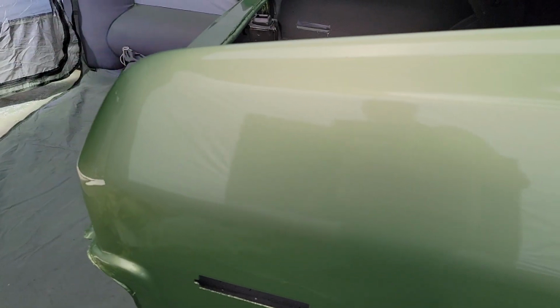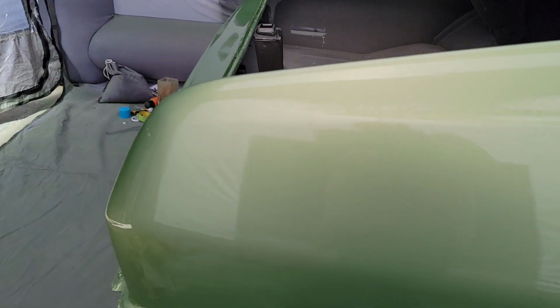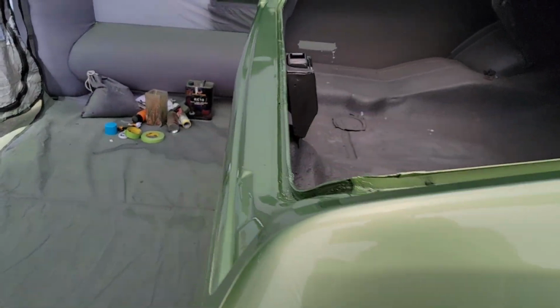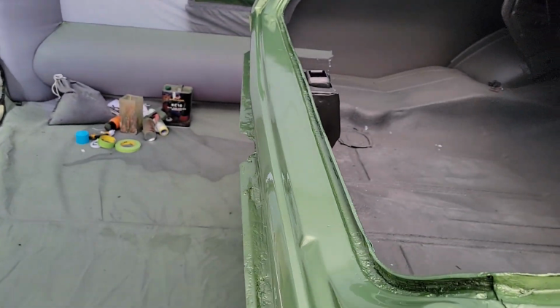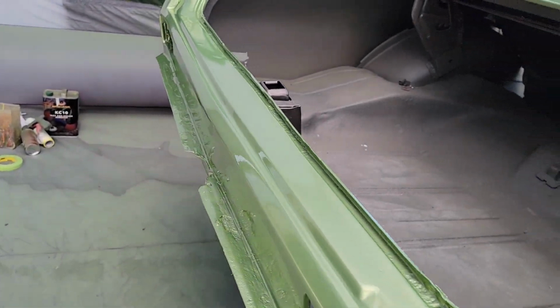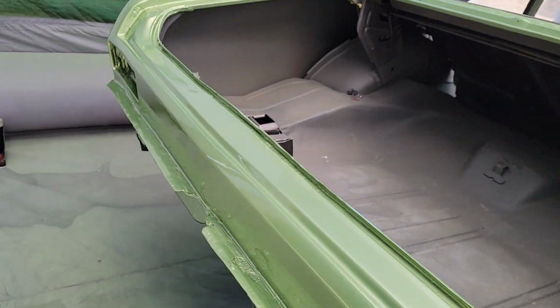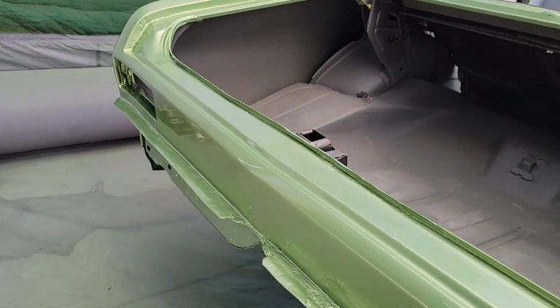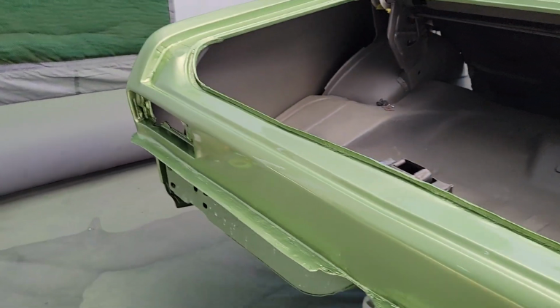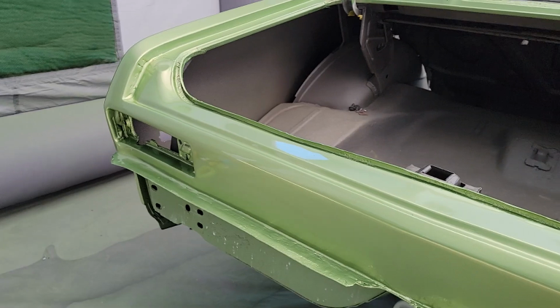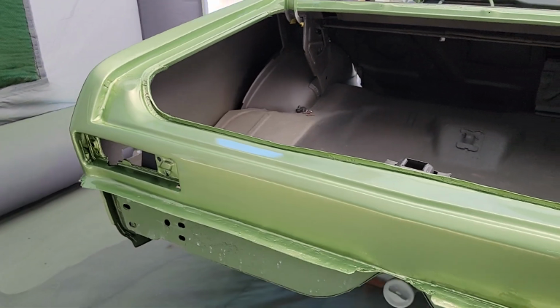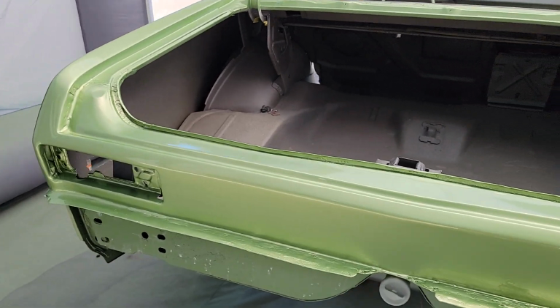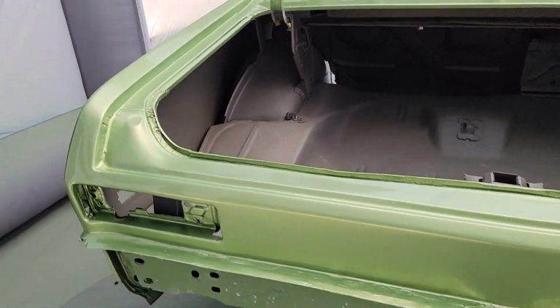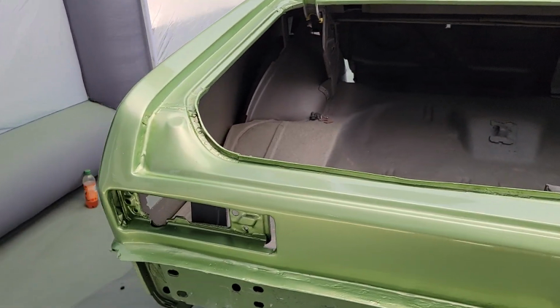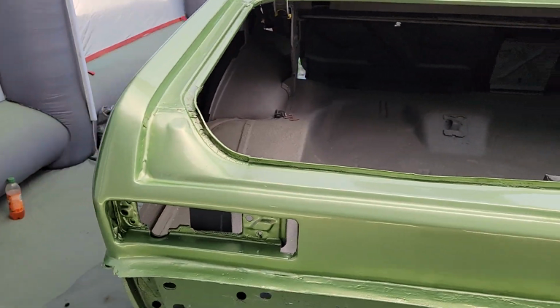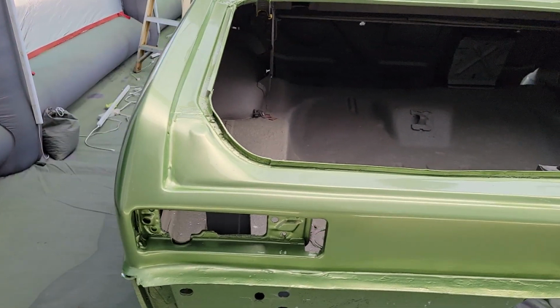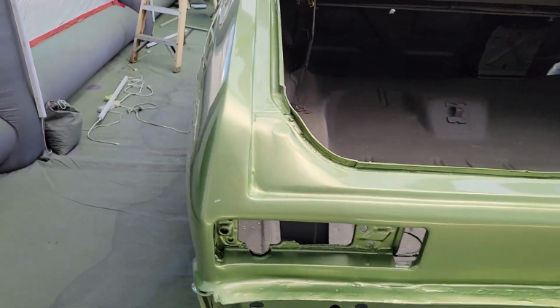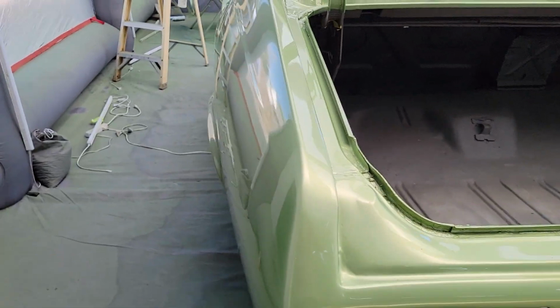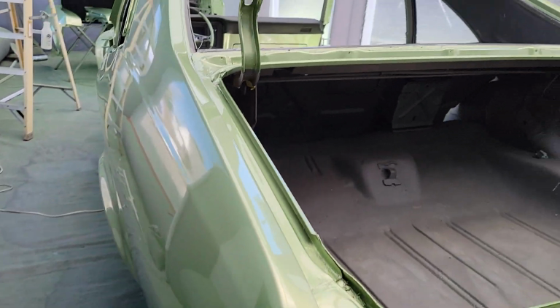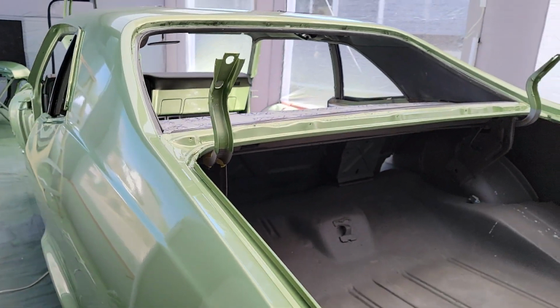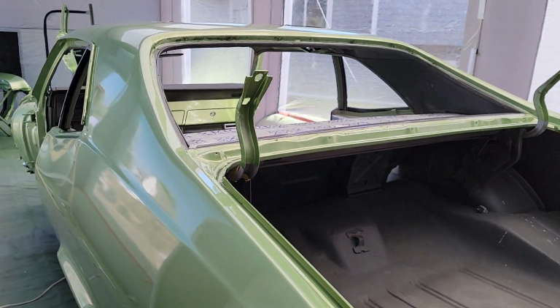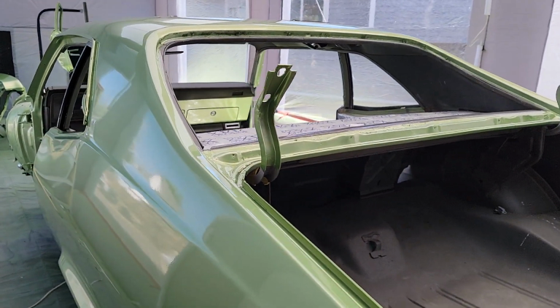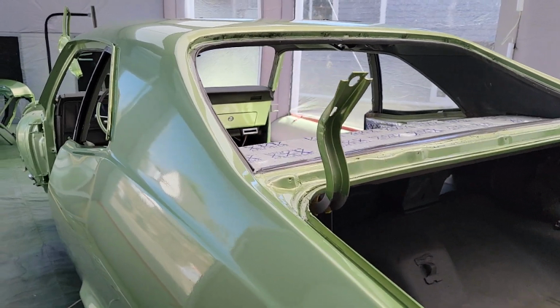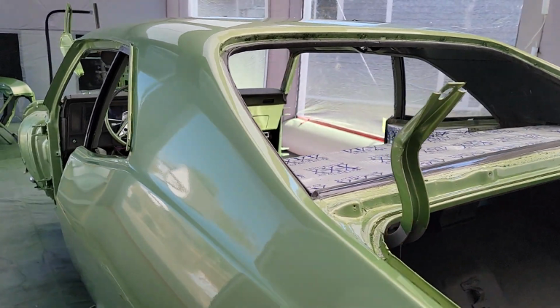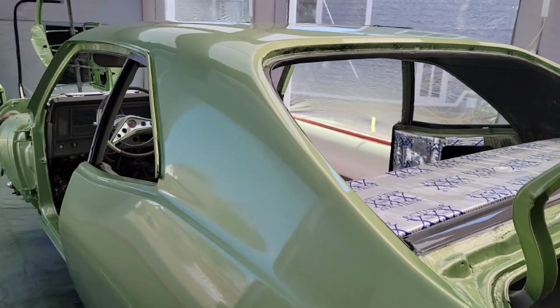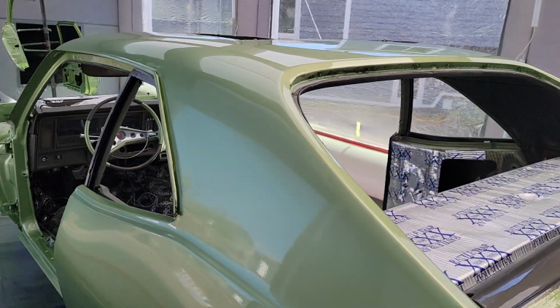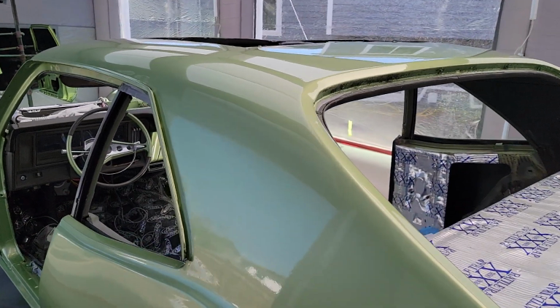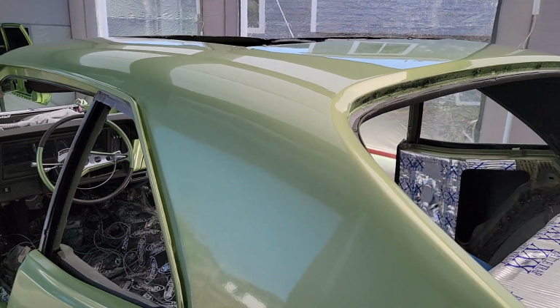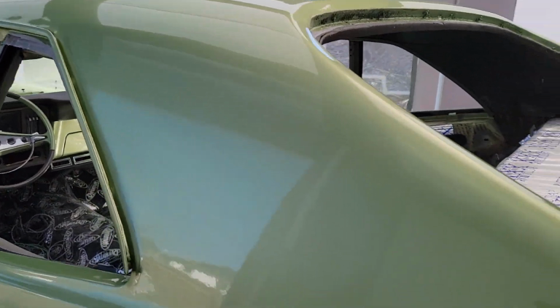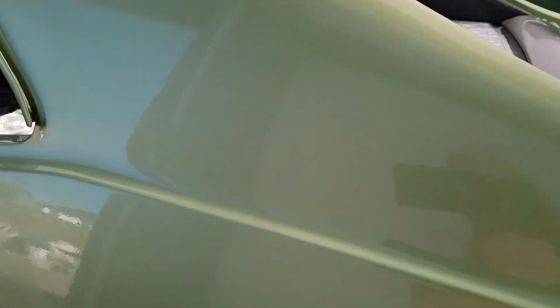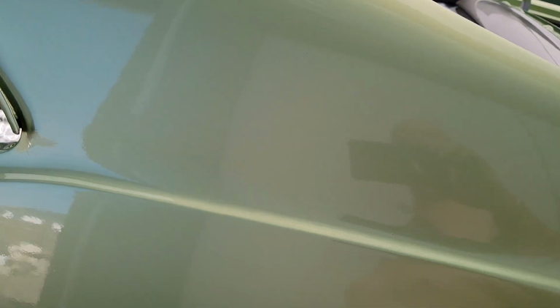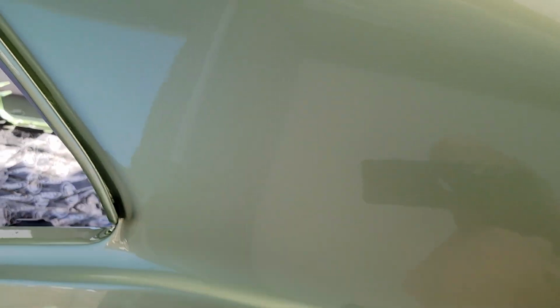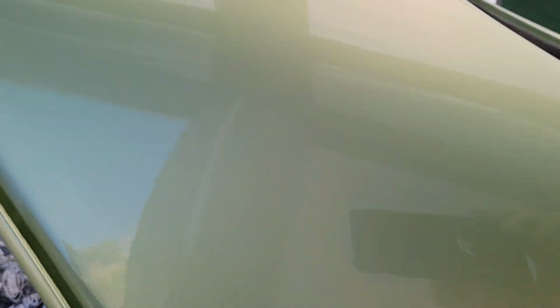So this is four coats of base coat and five coats of clear, because I will wet sand and buff it. But it's not going to take much to wet sand — it came out really nice.